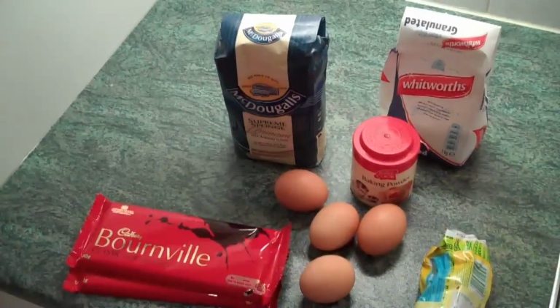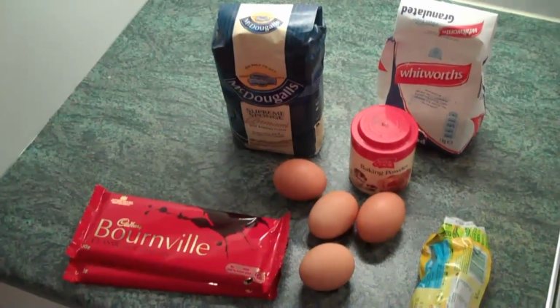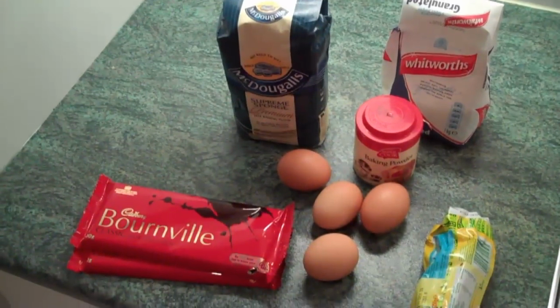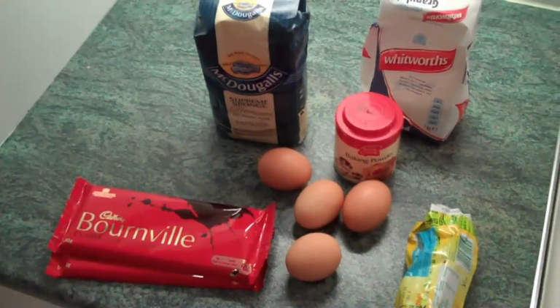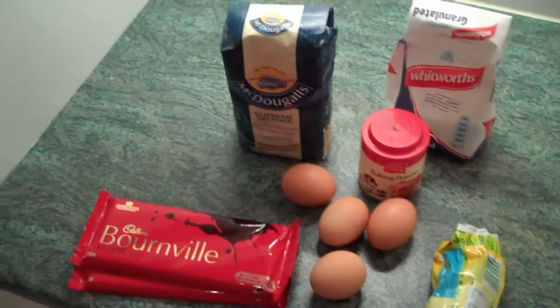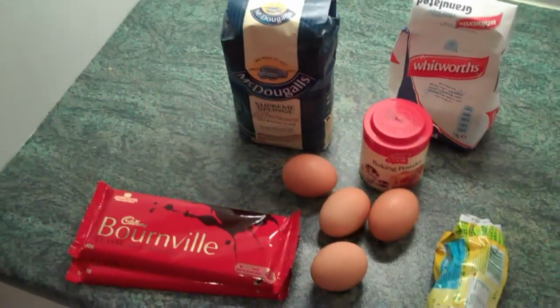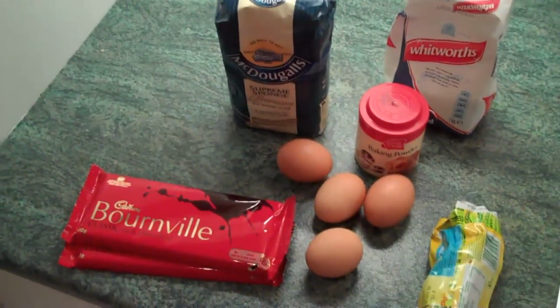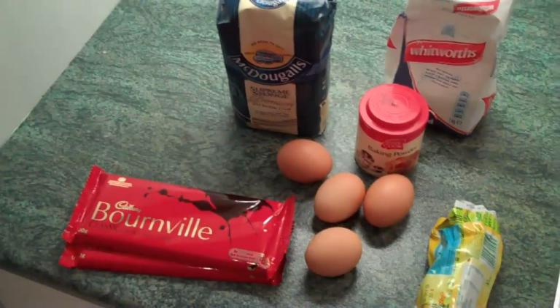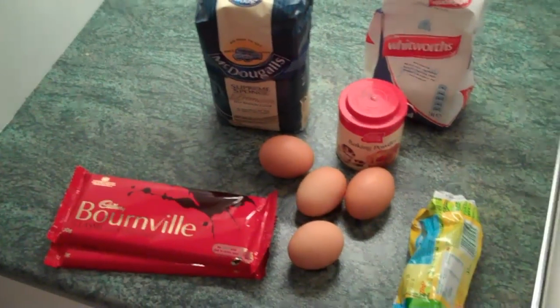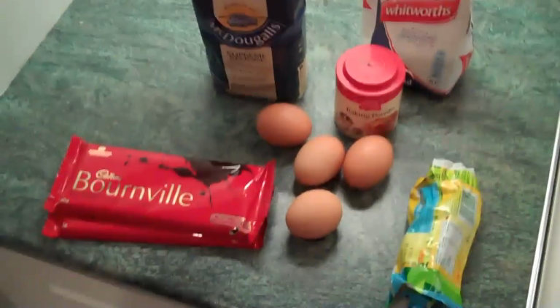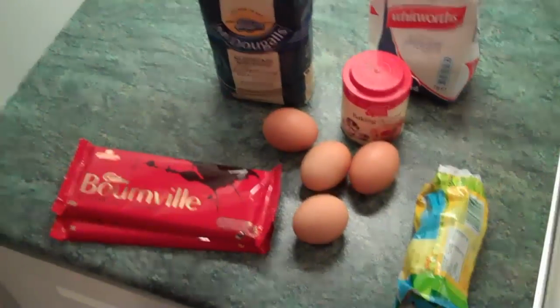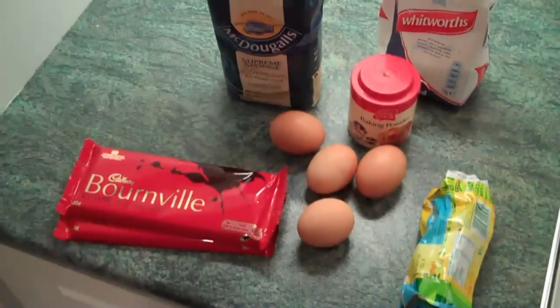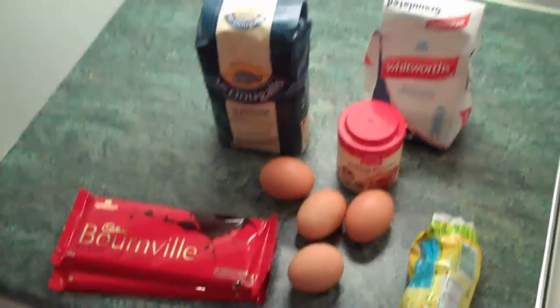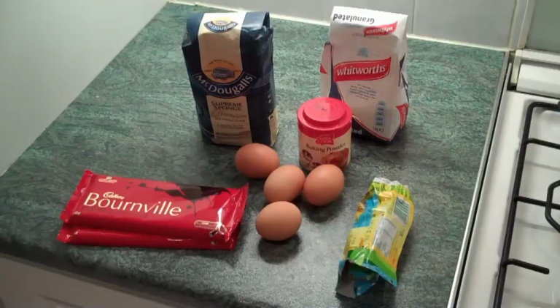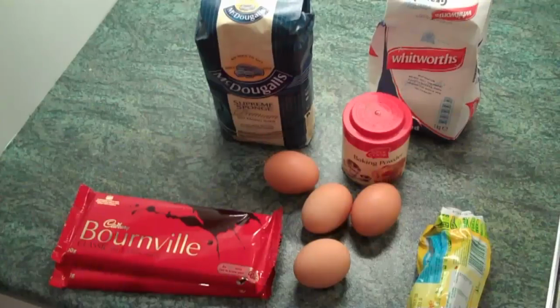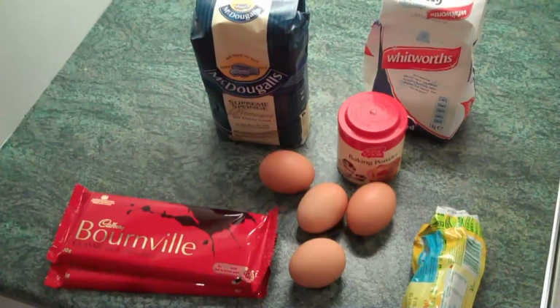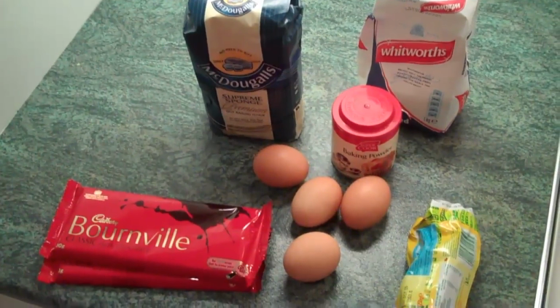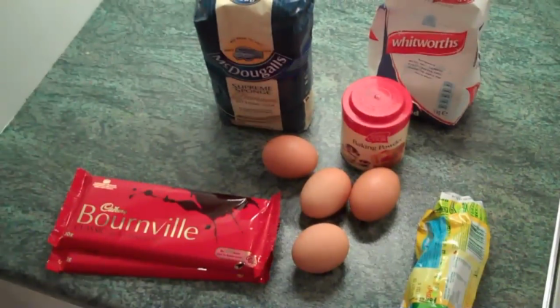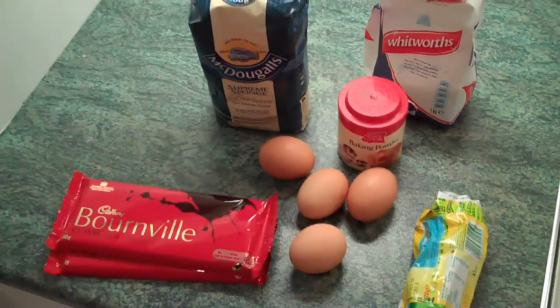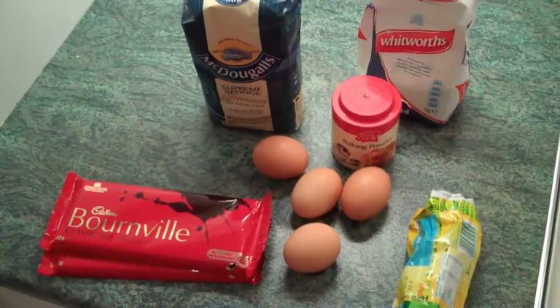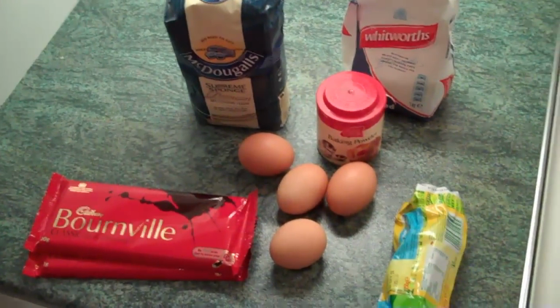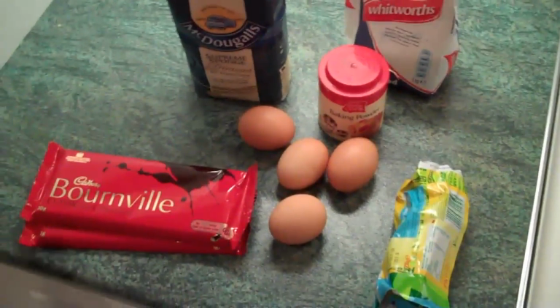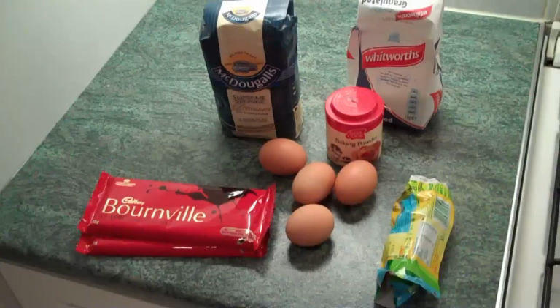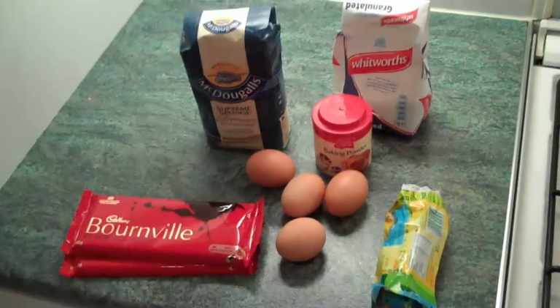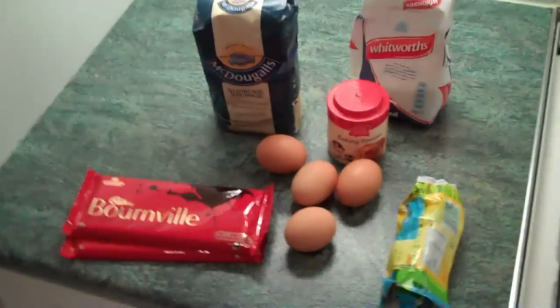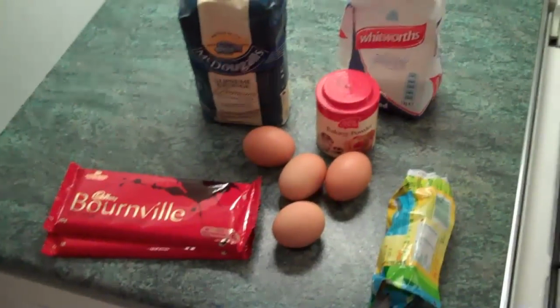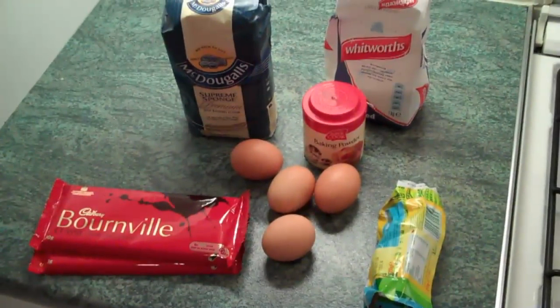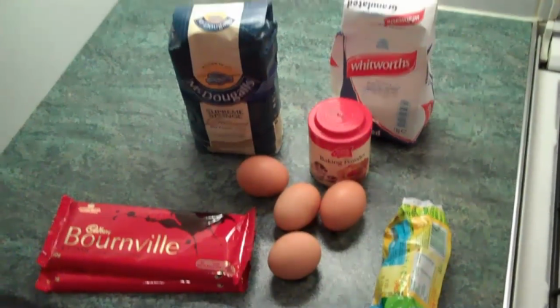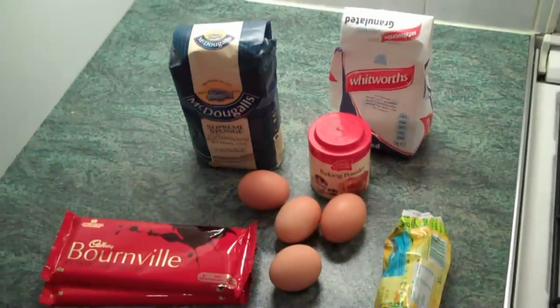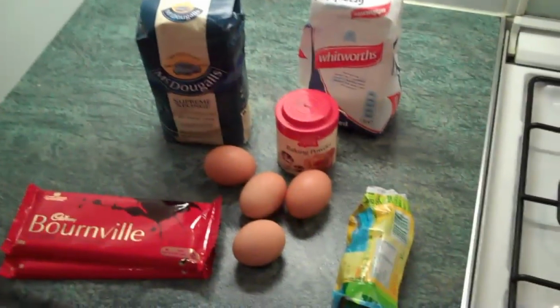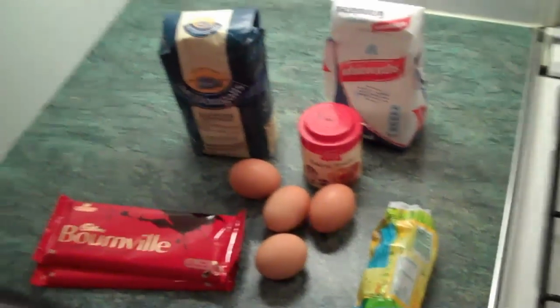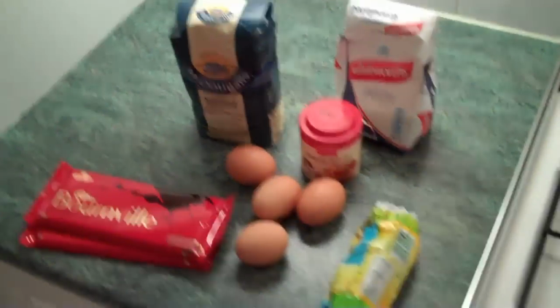All you need is some chocolate, a bit of butter, some eggs, milk, flour, sugar and baking powder. And it's so easy because there are no weird procedures involved.